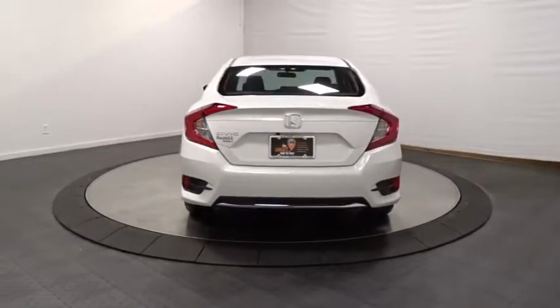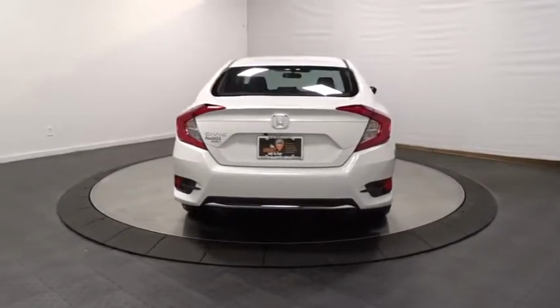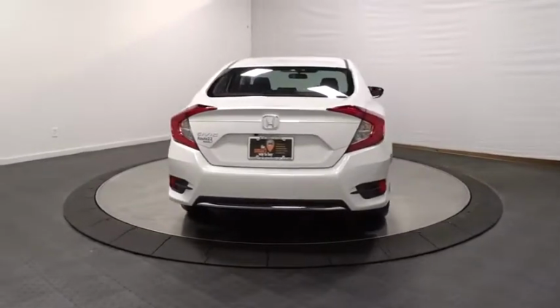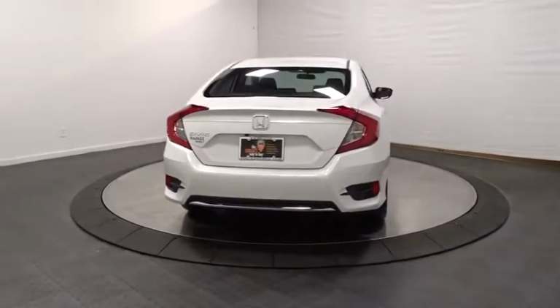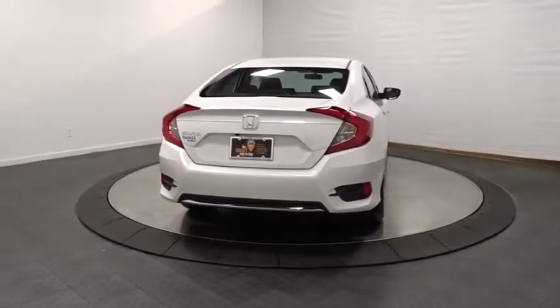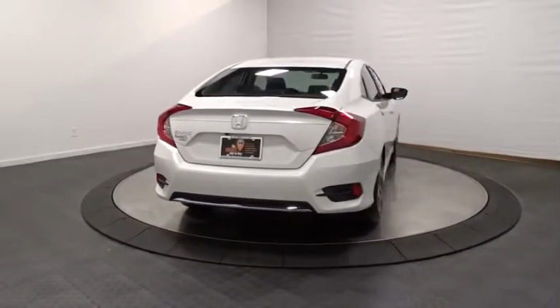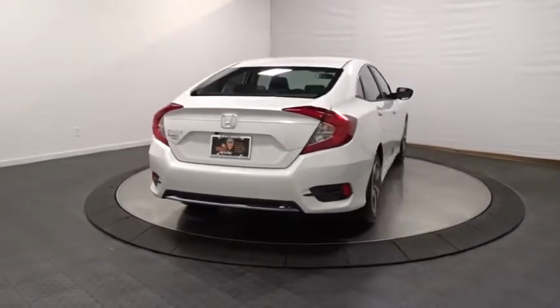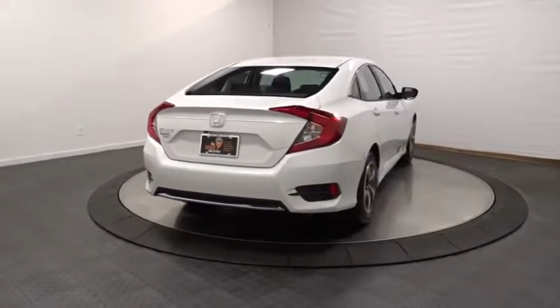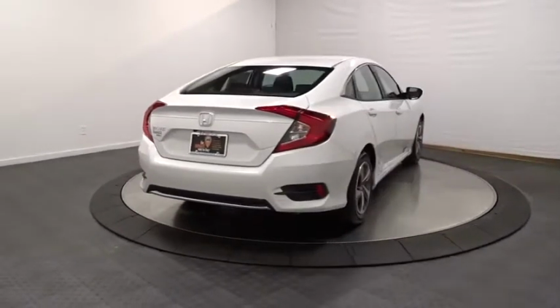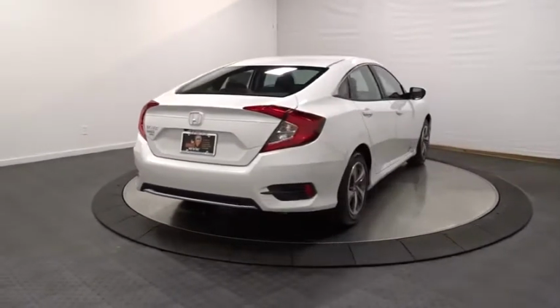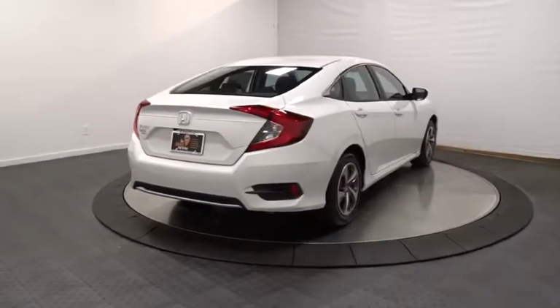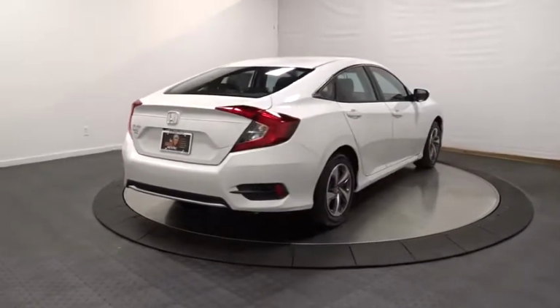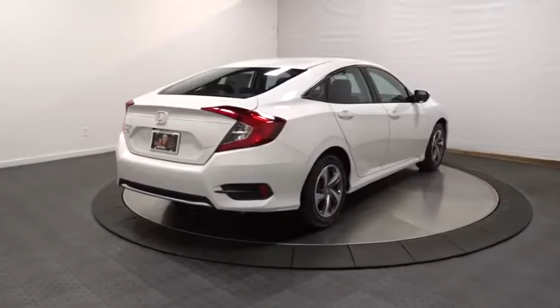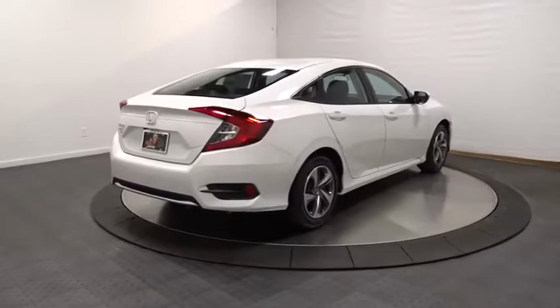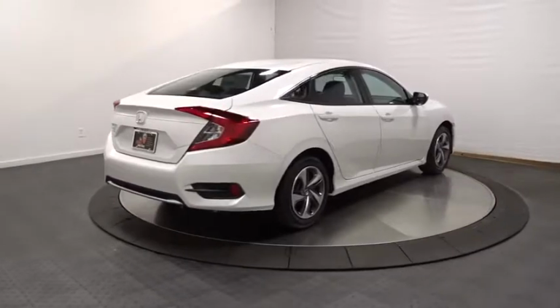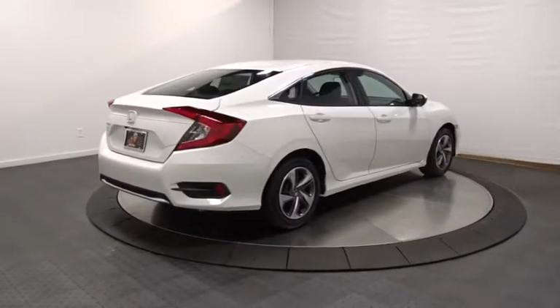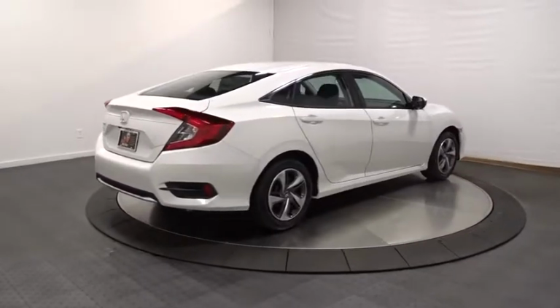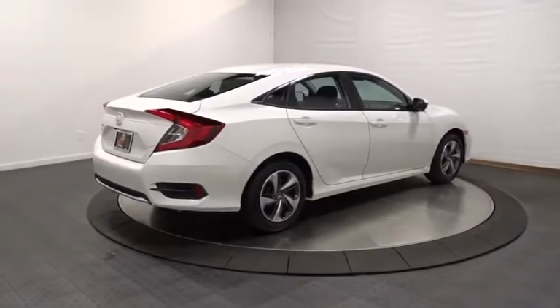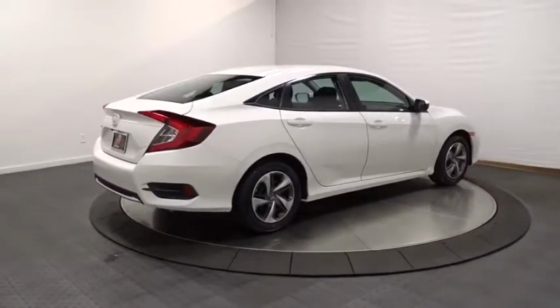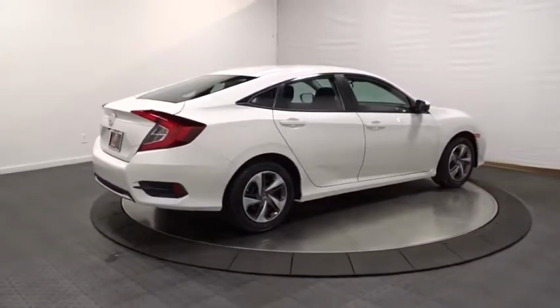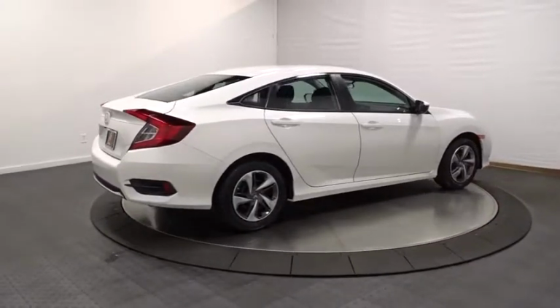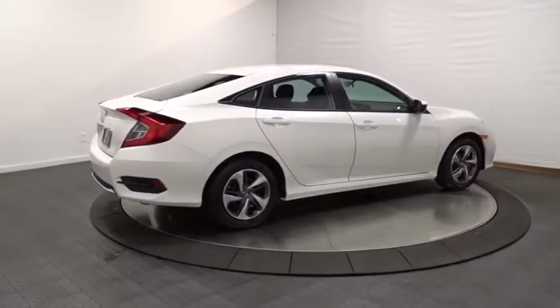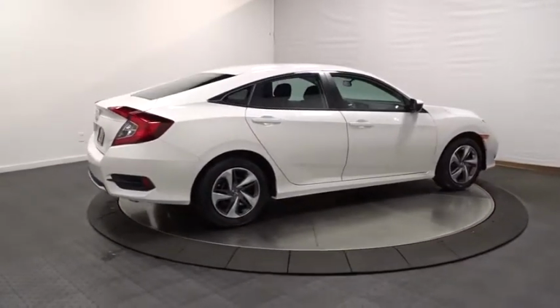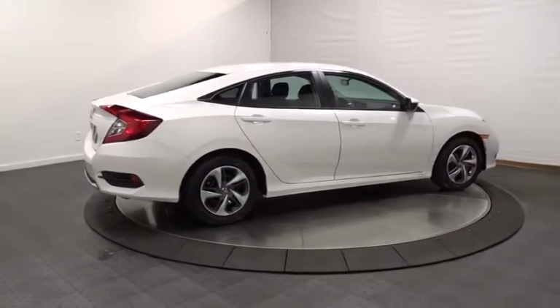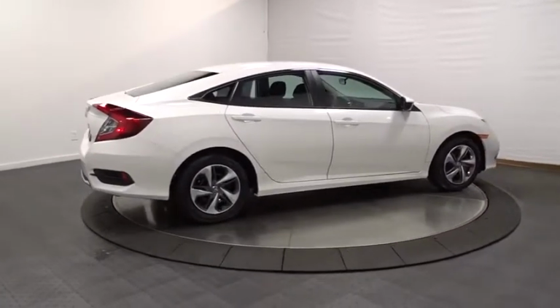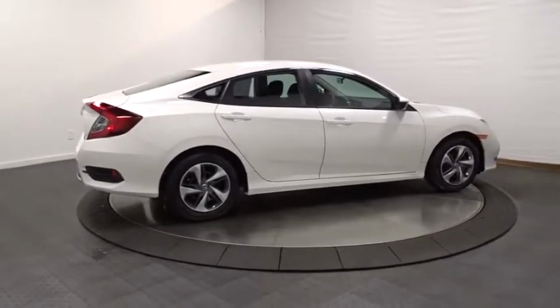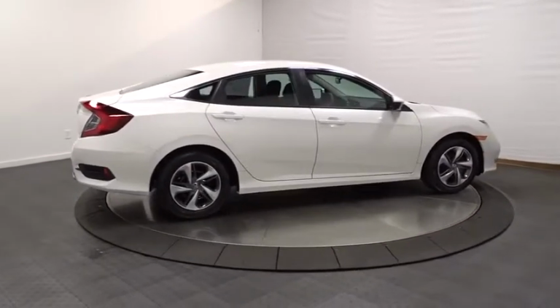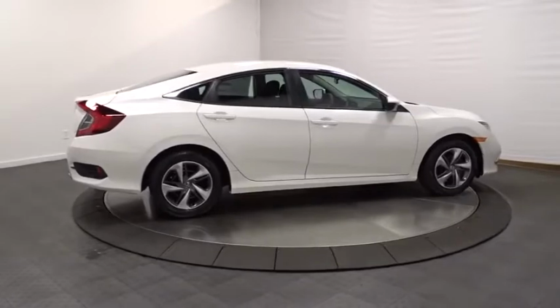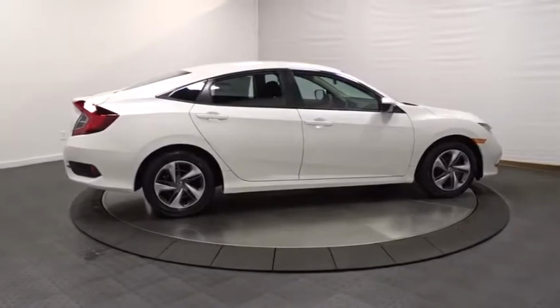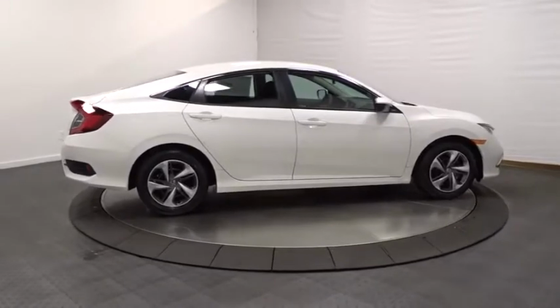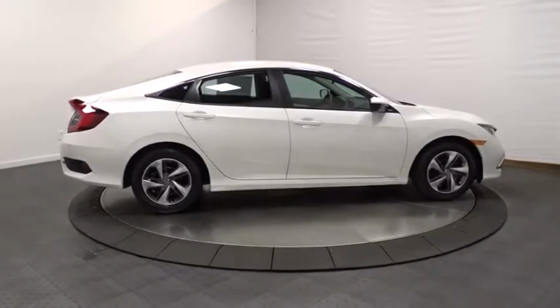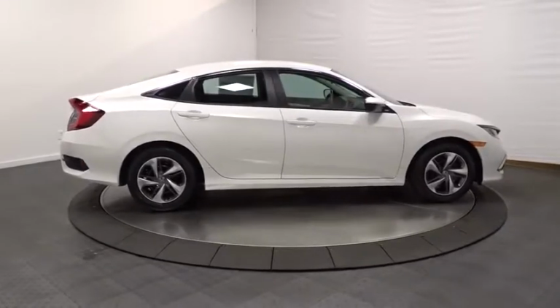Brake assist, cloth seat trim, automatic air conditioning, engine immobilizer, body color door handles, power rear window sunshade, four-piece floor mat set, low tire pressure warning.